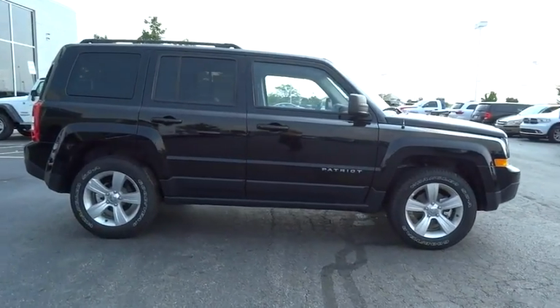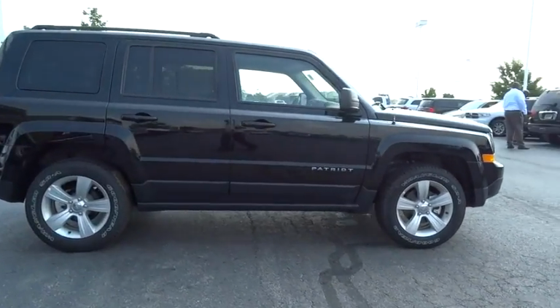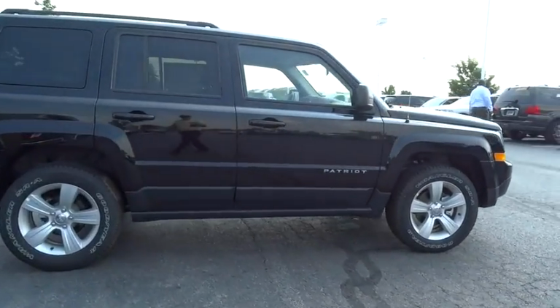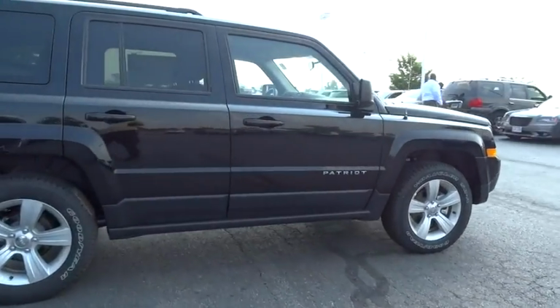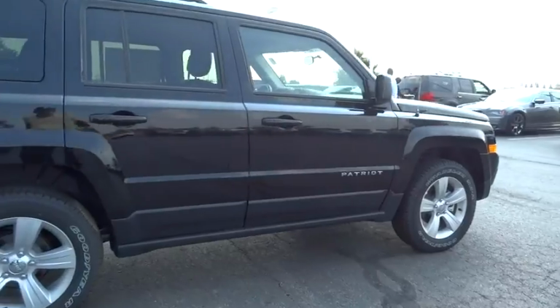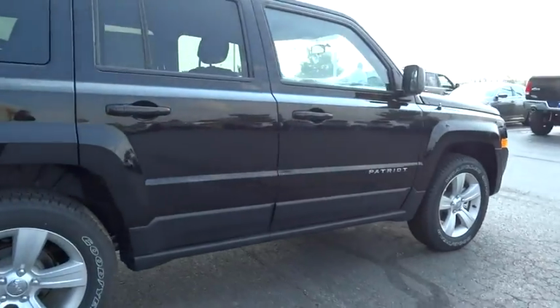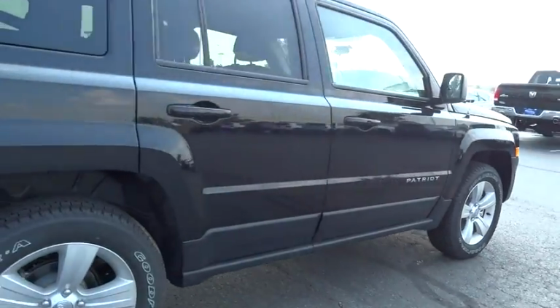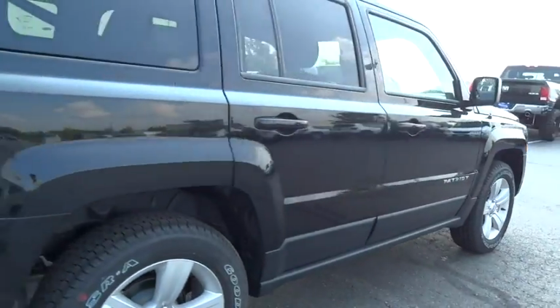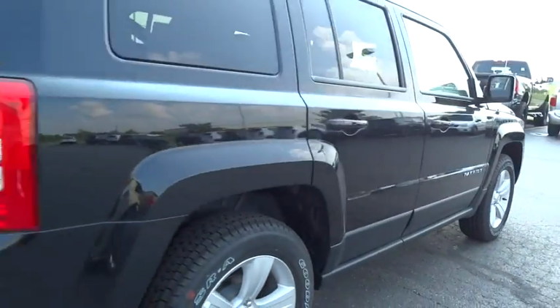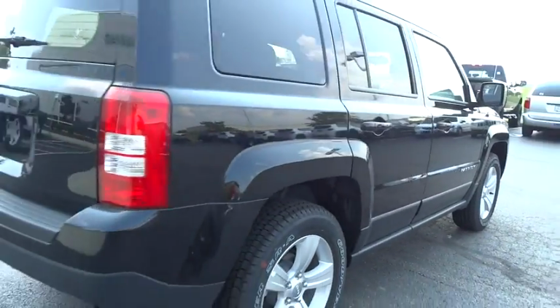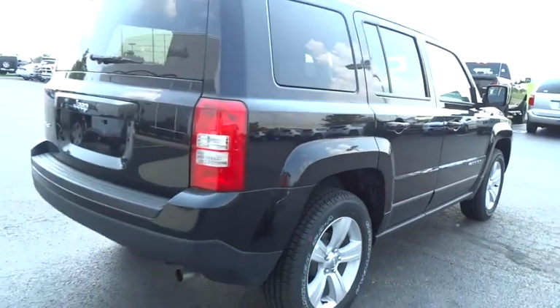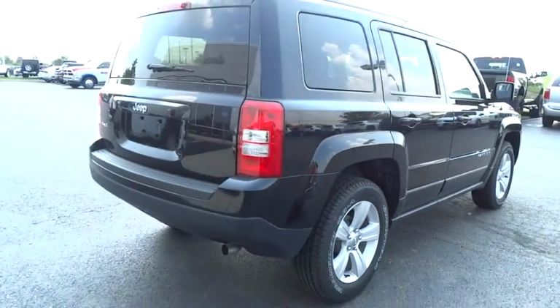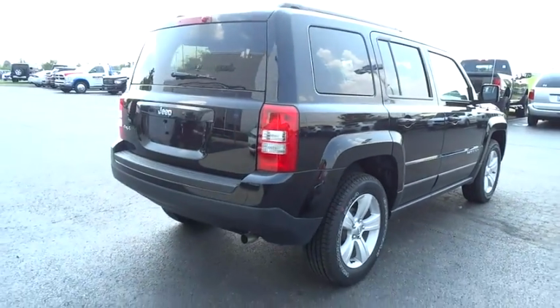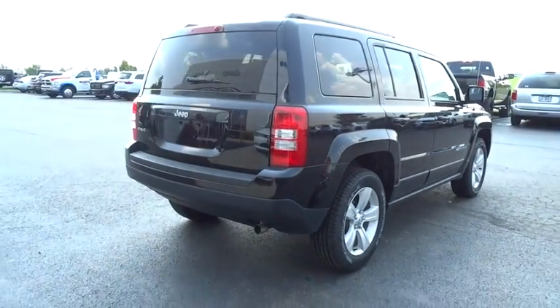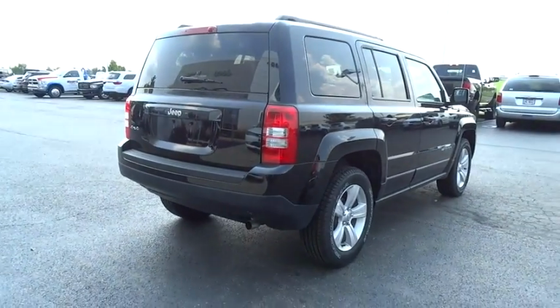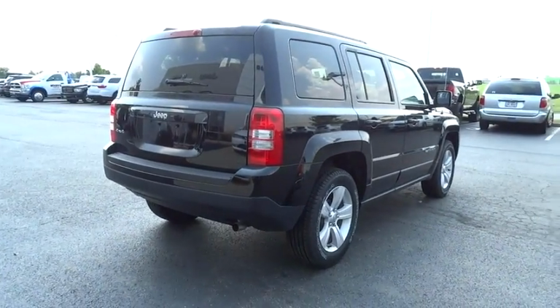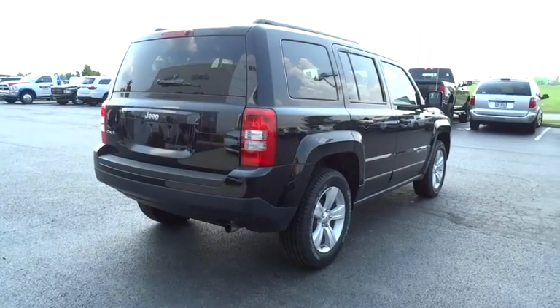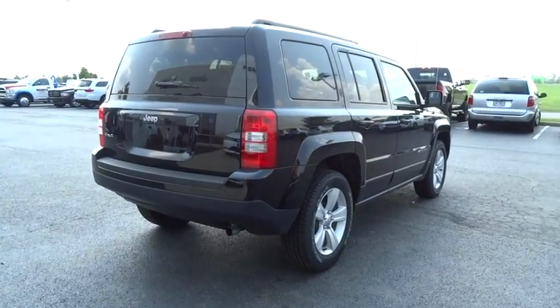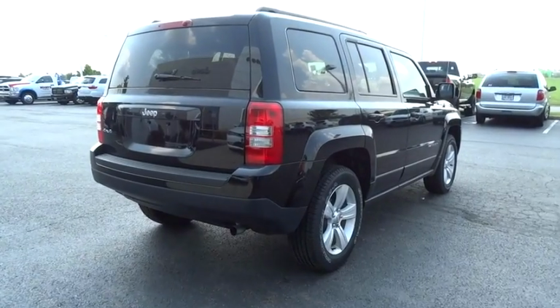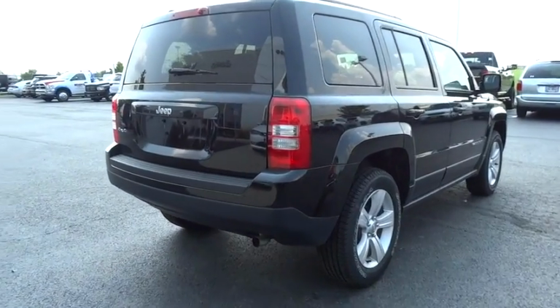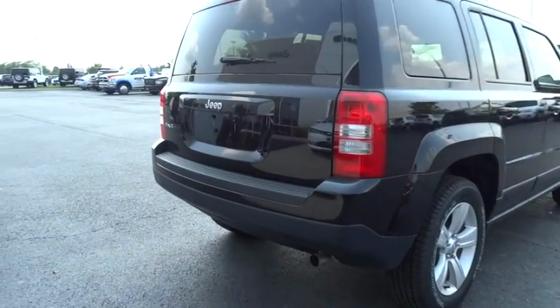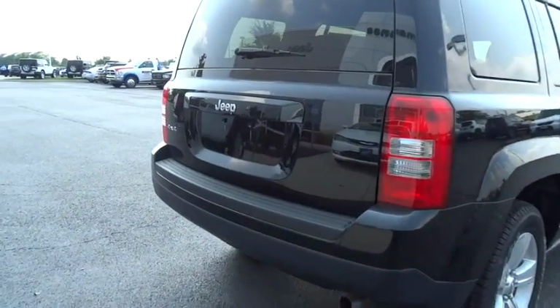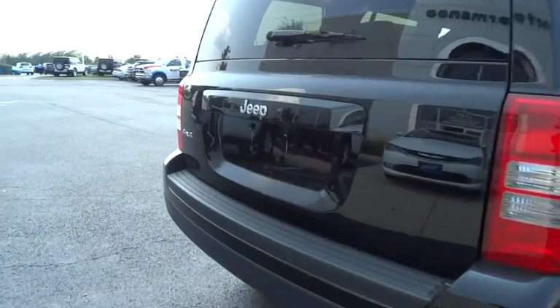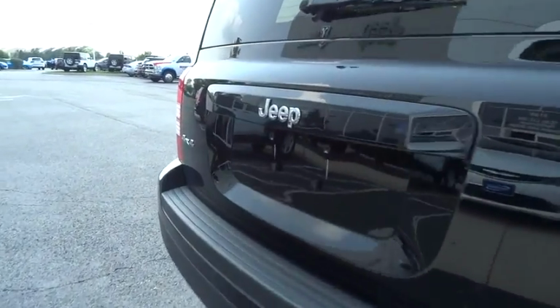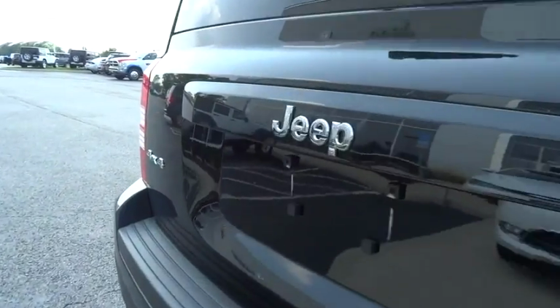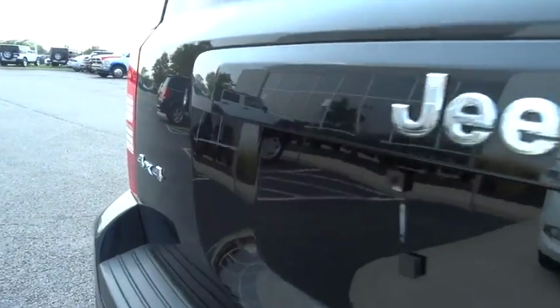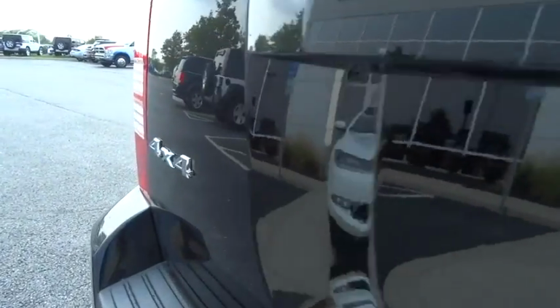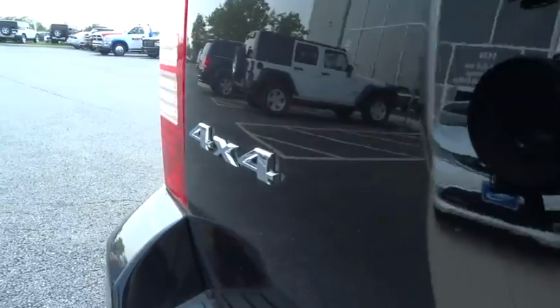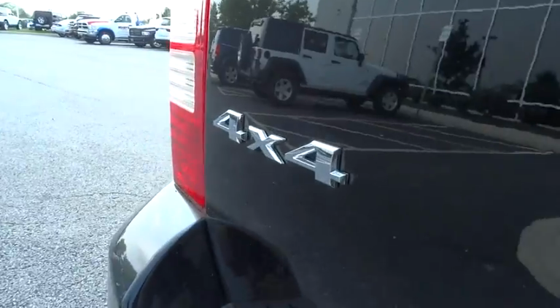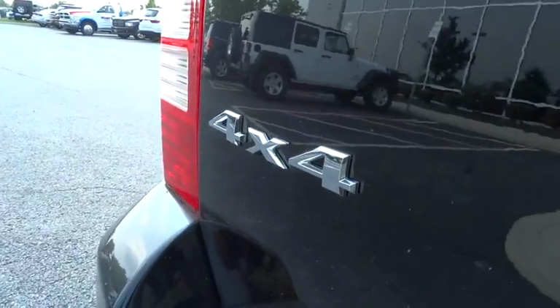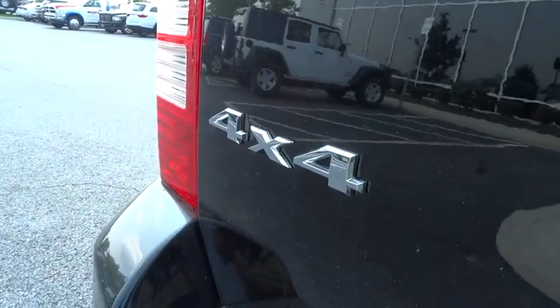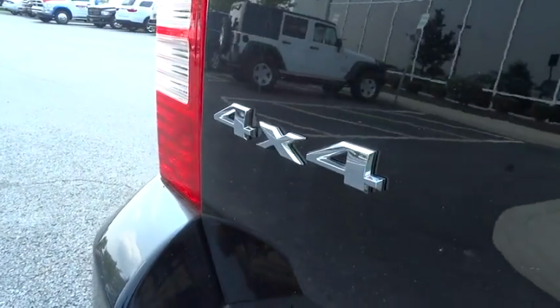Fog lights, Uconnect hands-free group, brake assist, tachometer, front bucket seats, tilt steering wheel, front reading lamps, driver vanity mirror, rear window wiper, passenger vanity mirror, steel wheels.